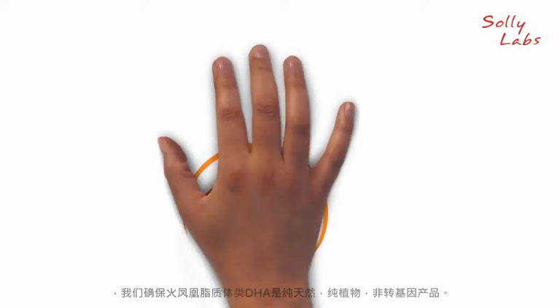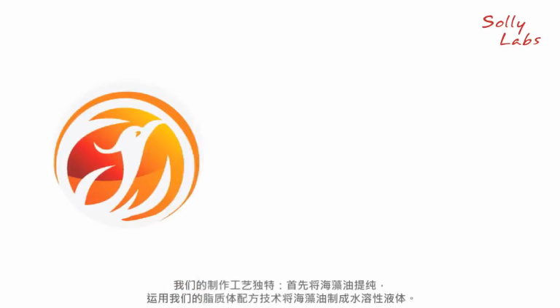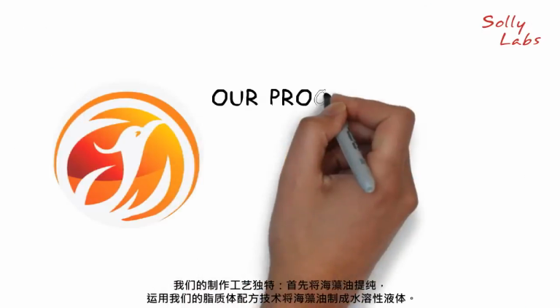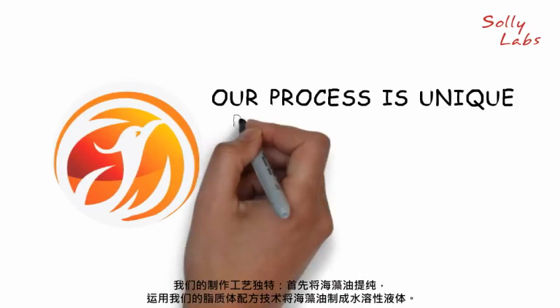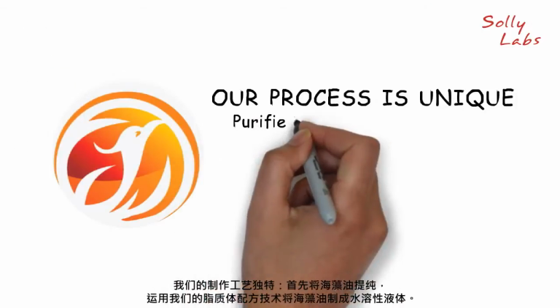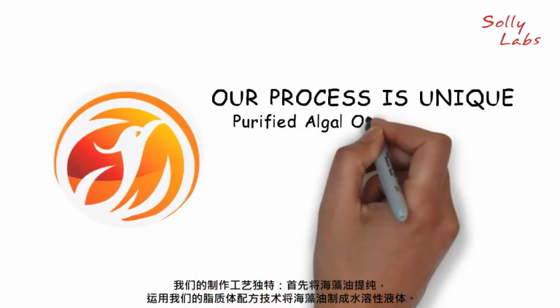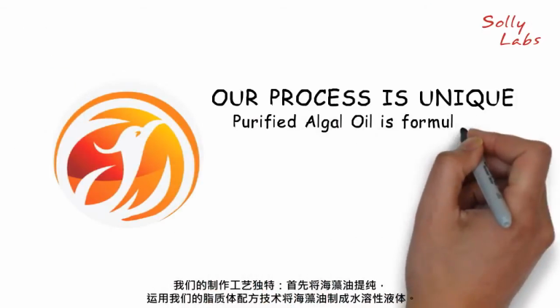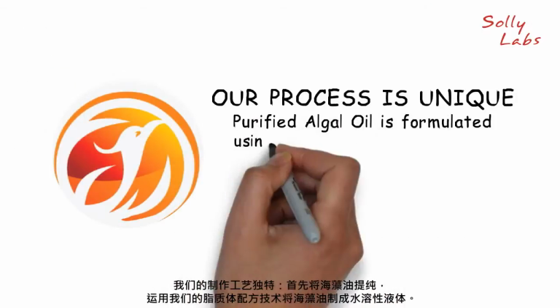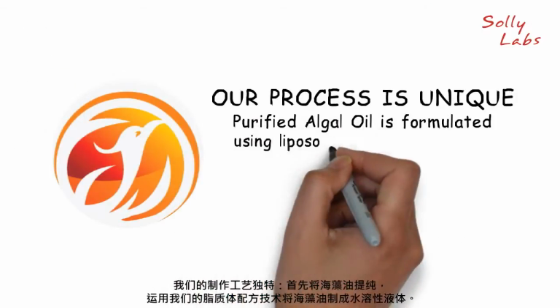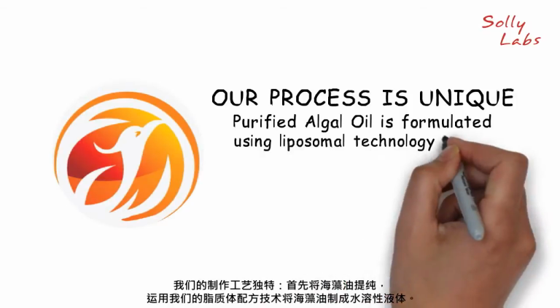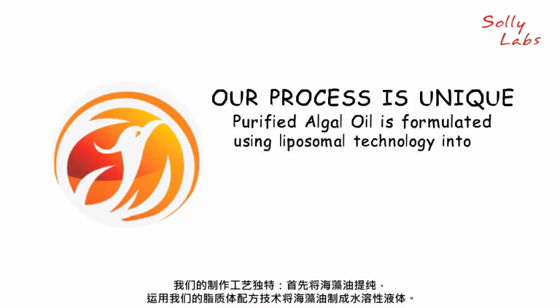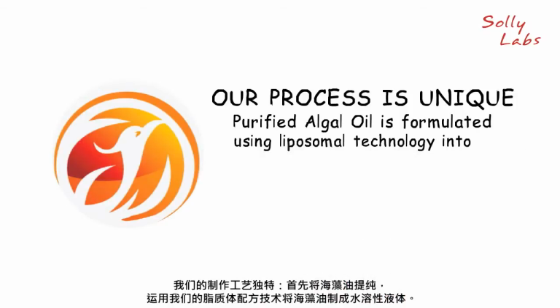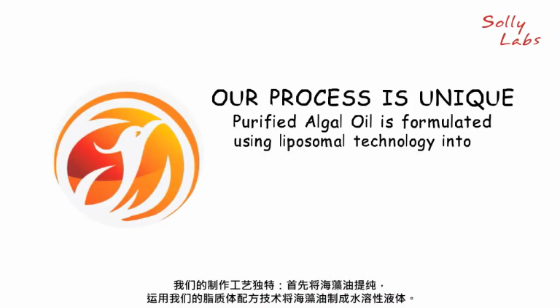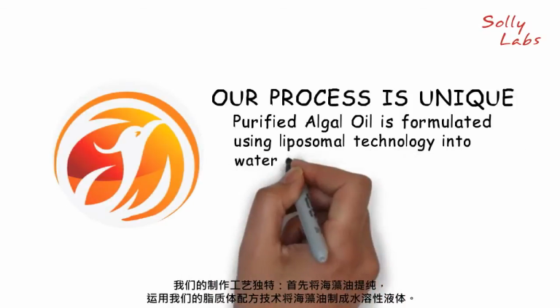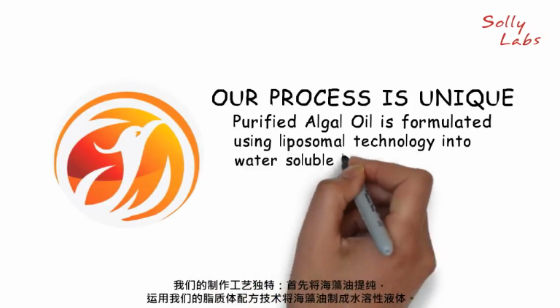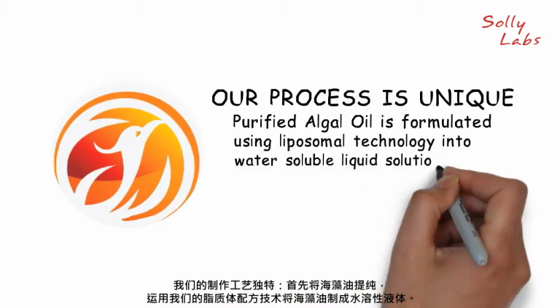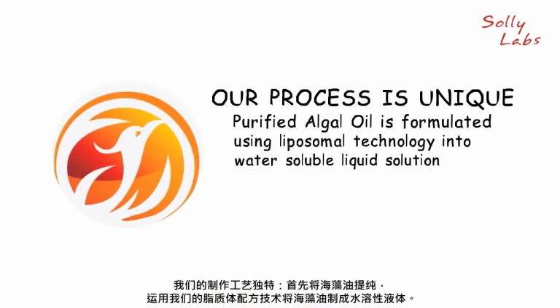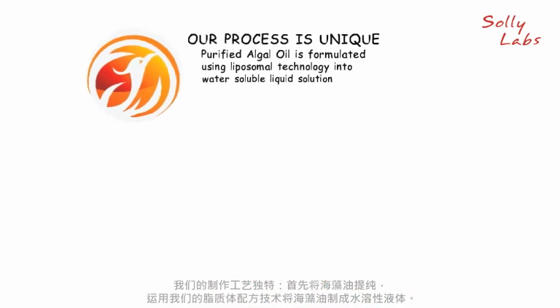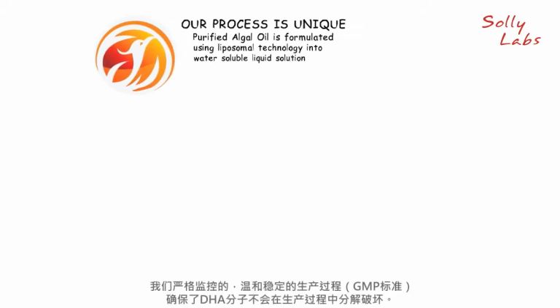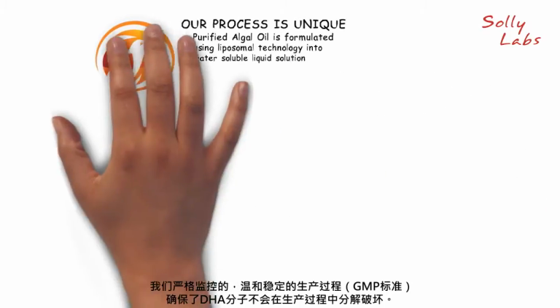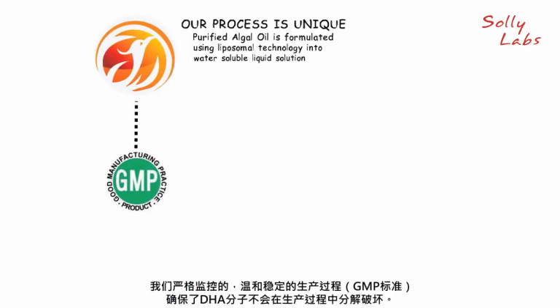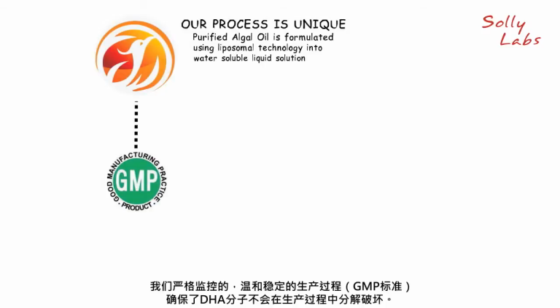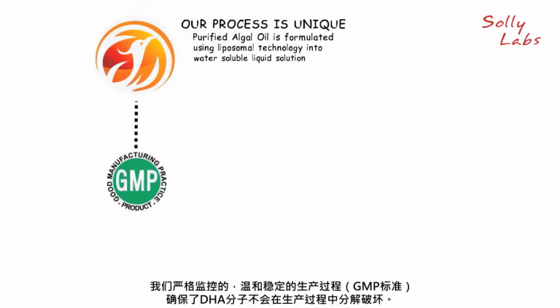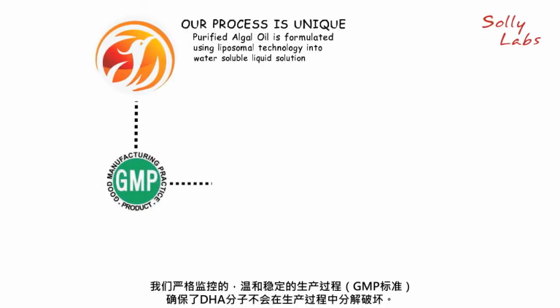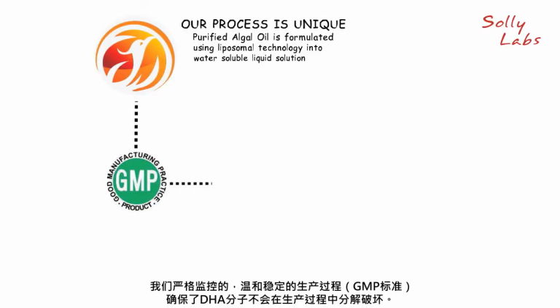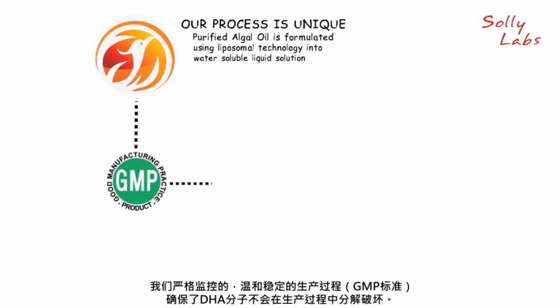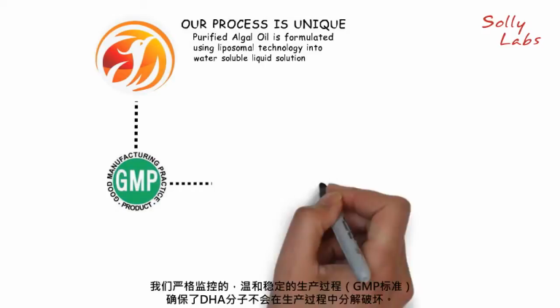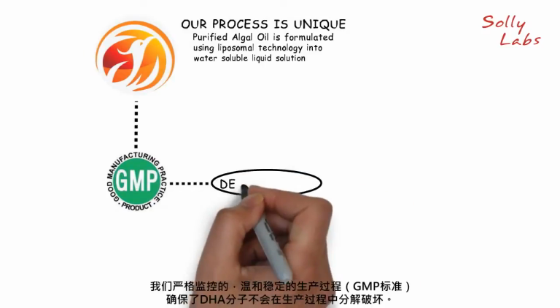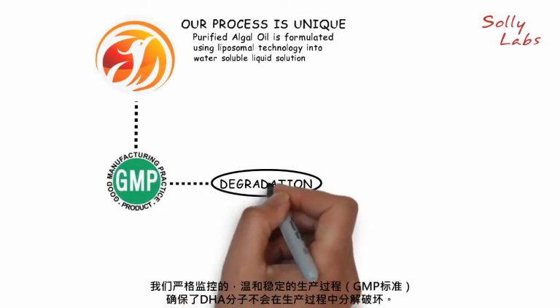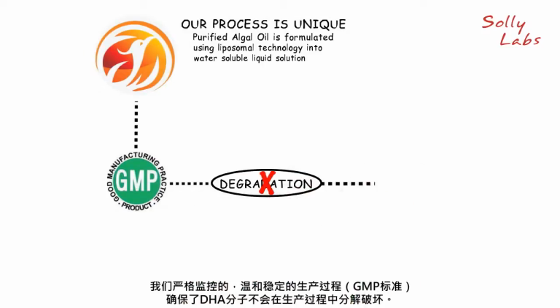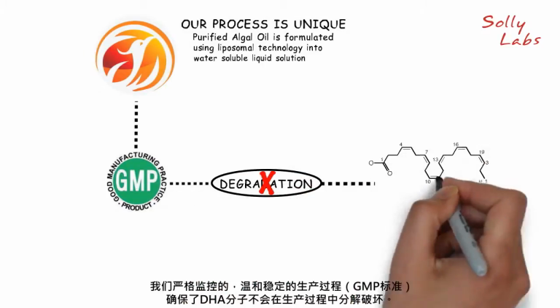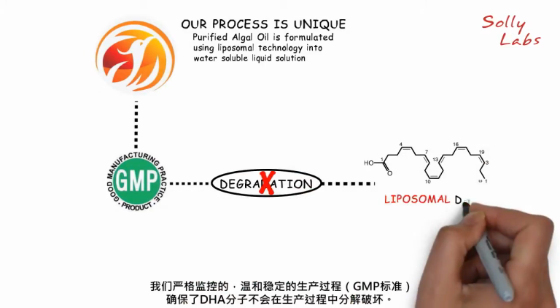Our process is unique. Purified algal oil is formulated using liposomal technology into a water-soluble liquid solution. The controlled, gentle, and stable GMP manufacturing process also prevents degradation of any DHA molecules.